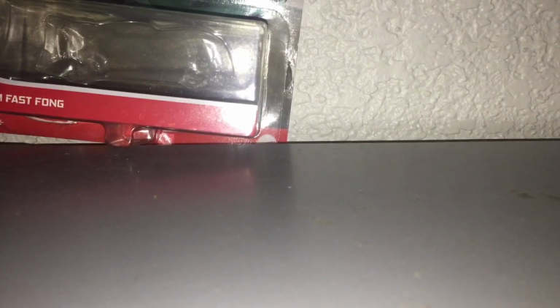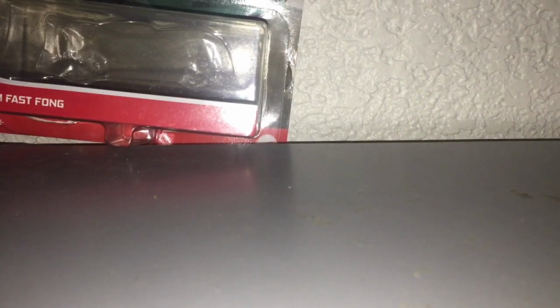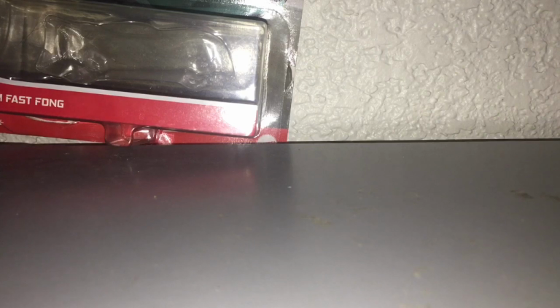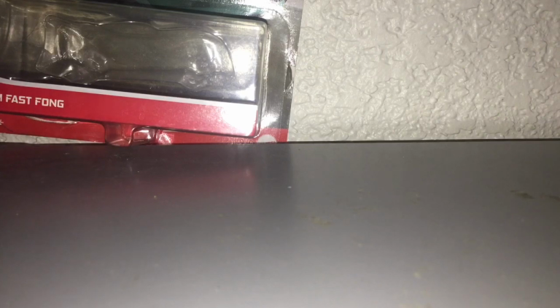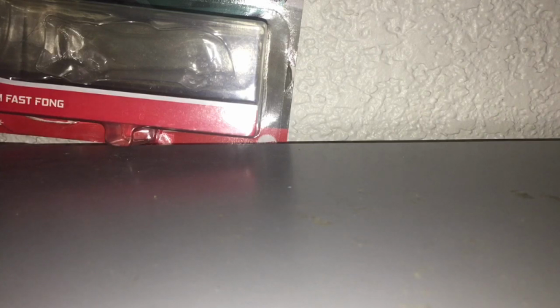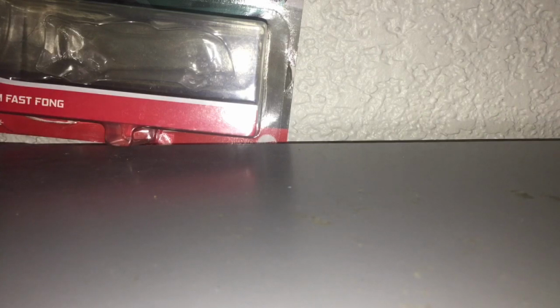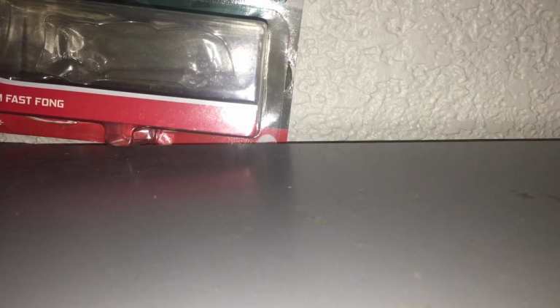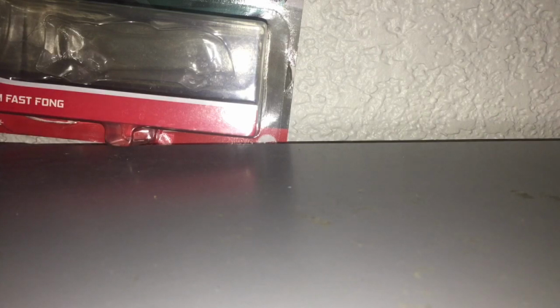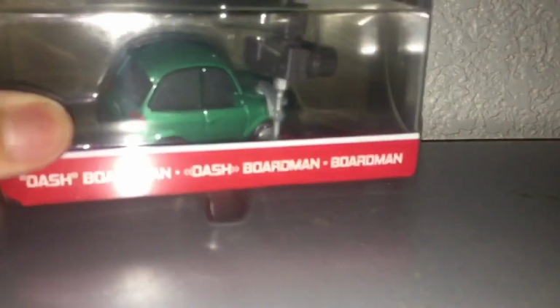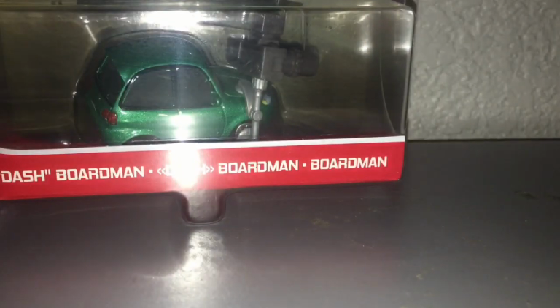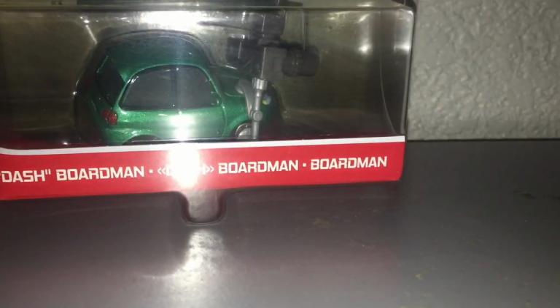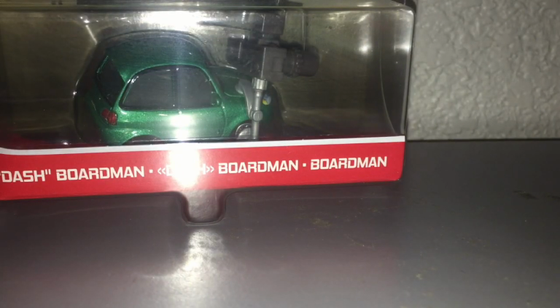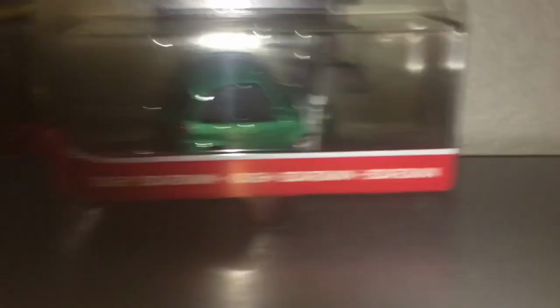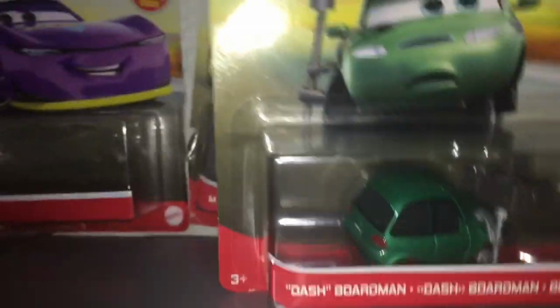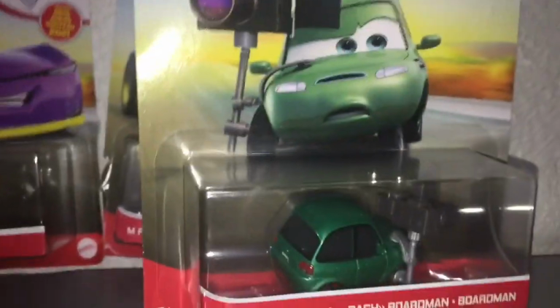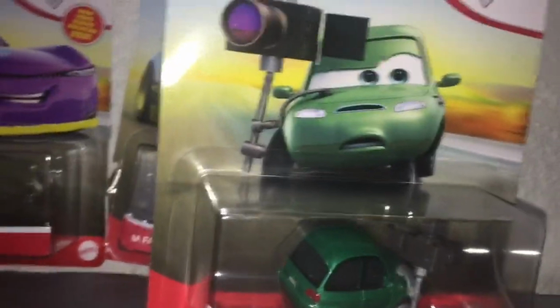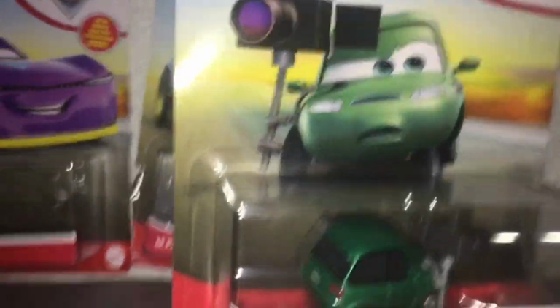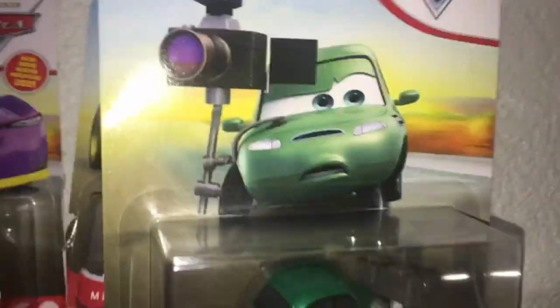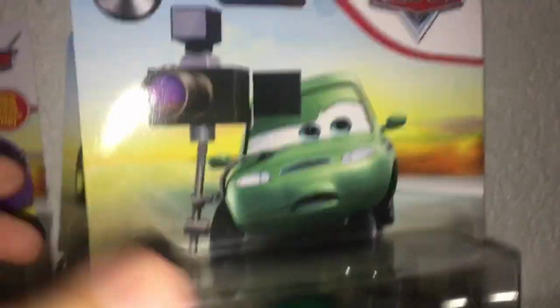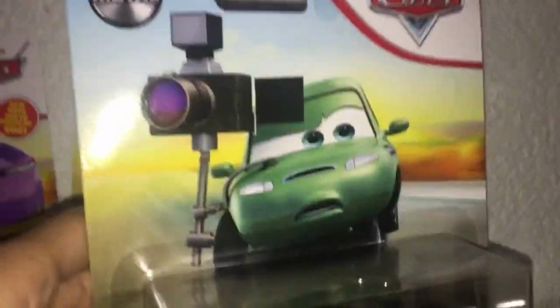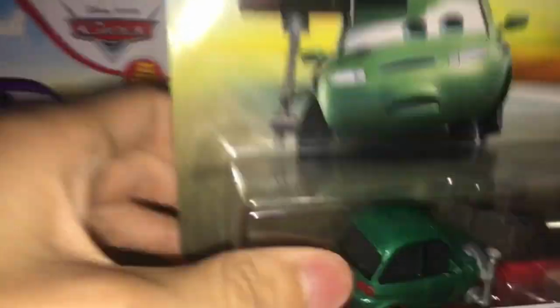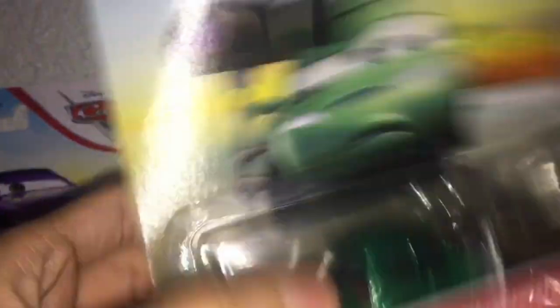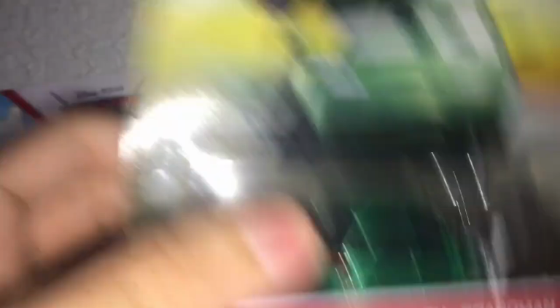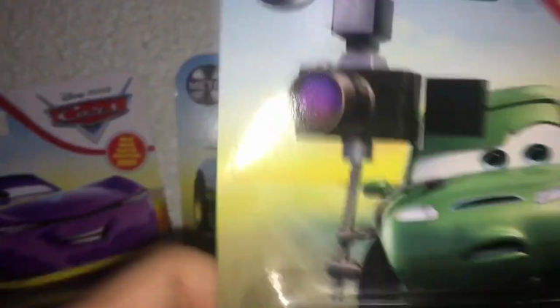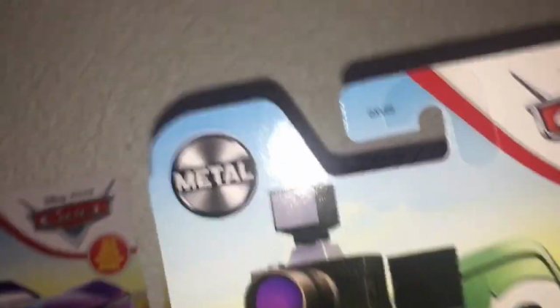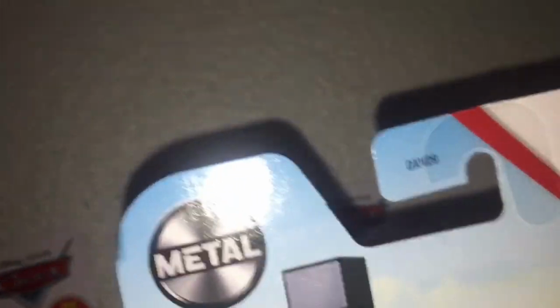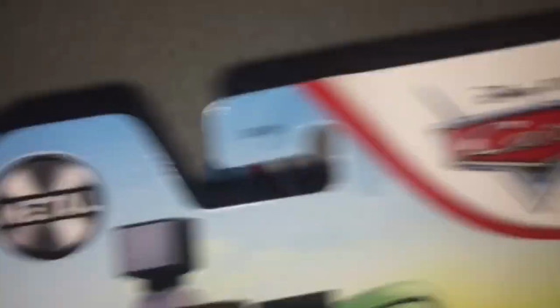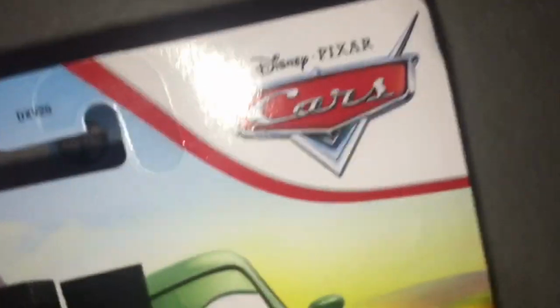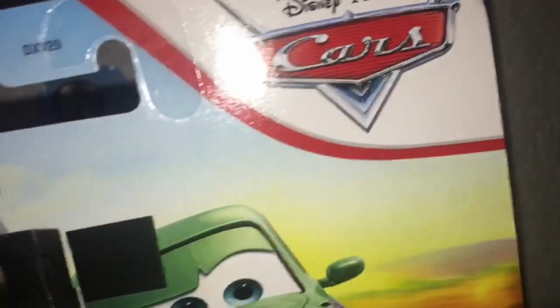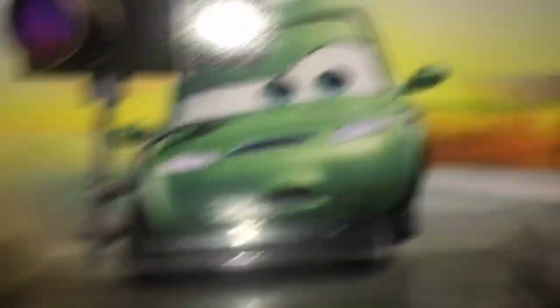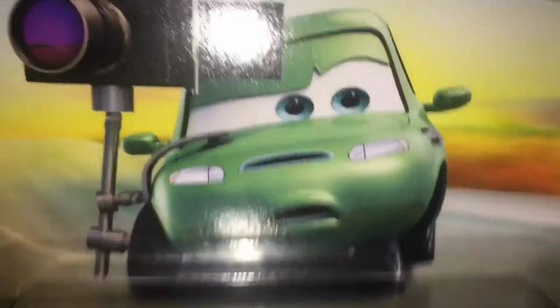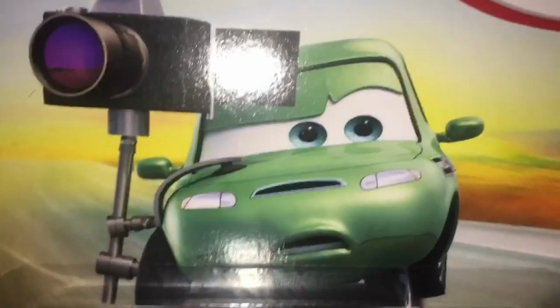Hello guys, welcome back to another Cars review. Today I'll be reviewing Dash Boardman, the cameraman dude. Let's take a look at him — he's very light, got the metal logo, the Disney Pixar Cars logo, Dash Boardman's artwork.